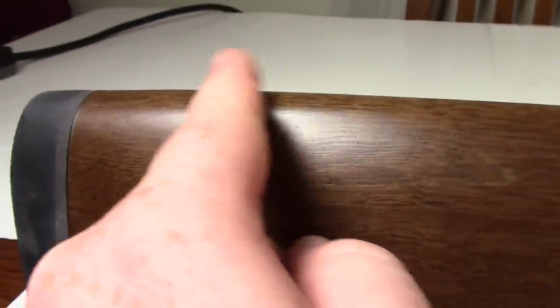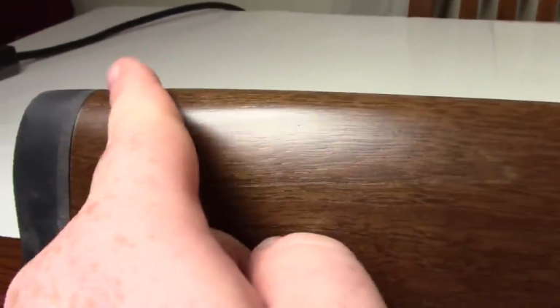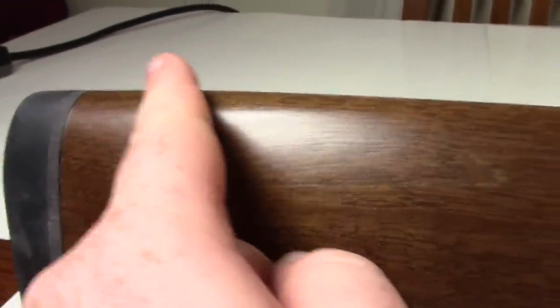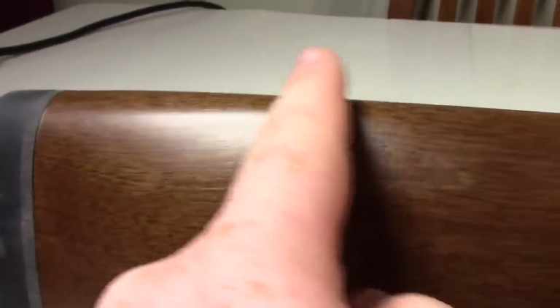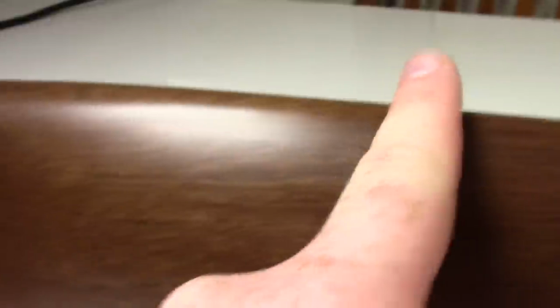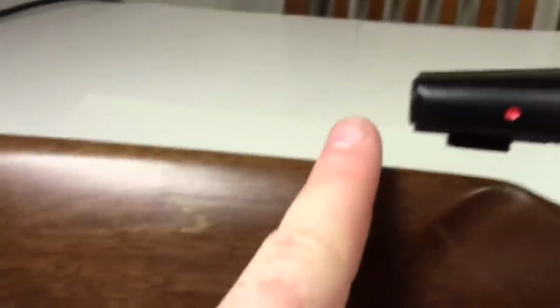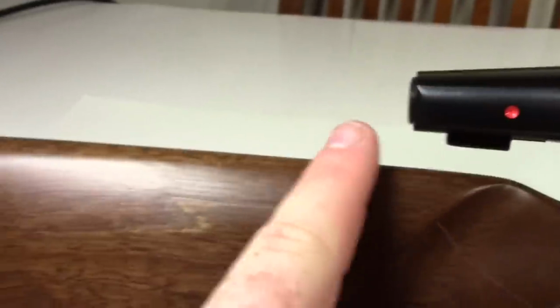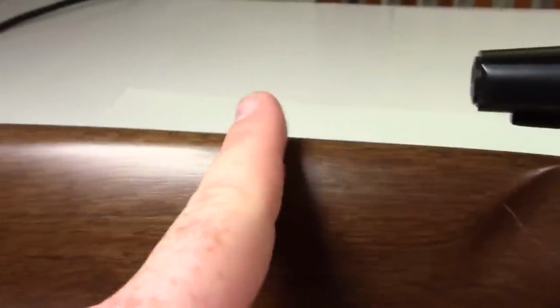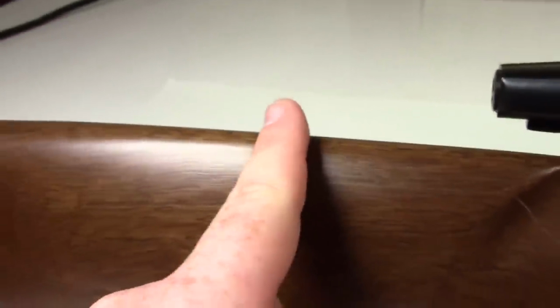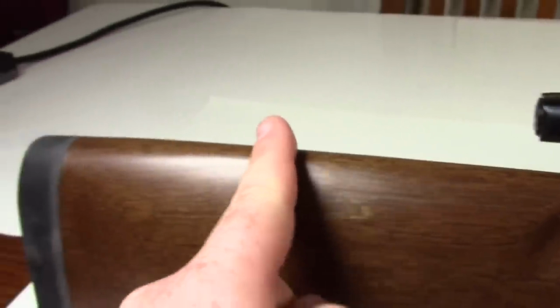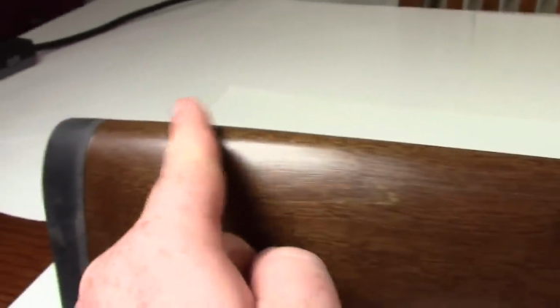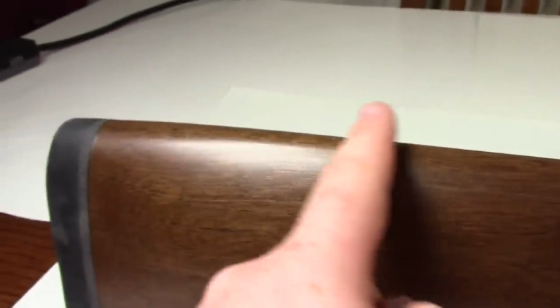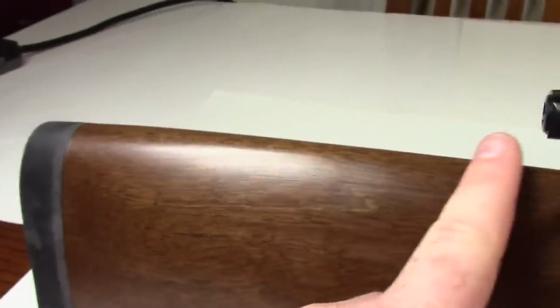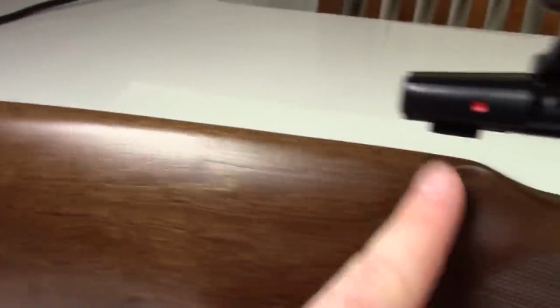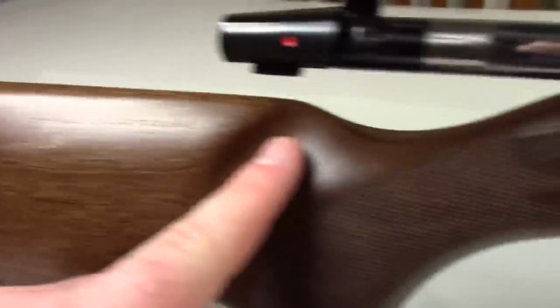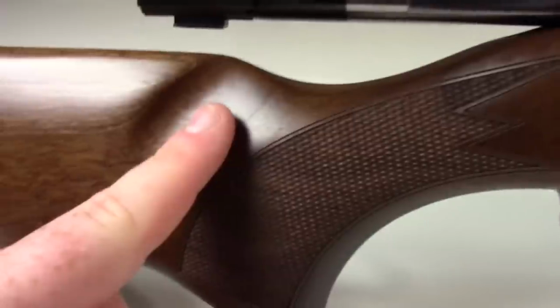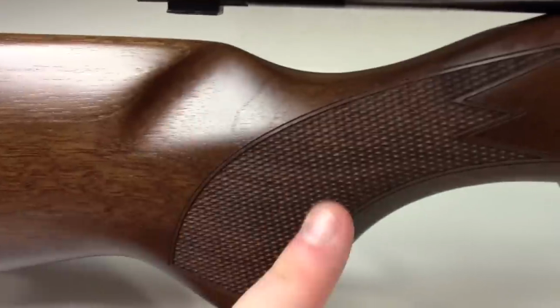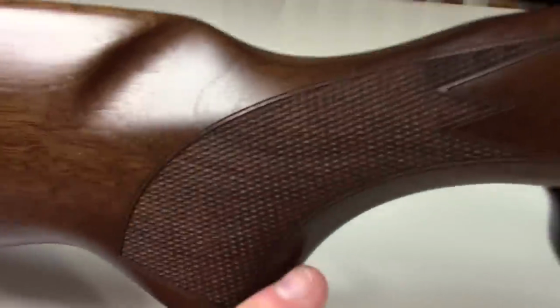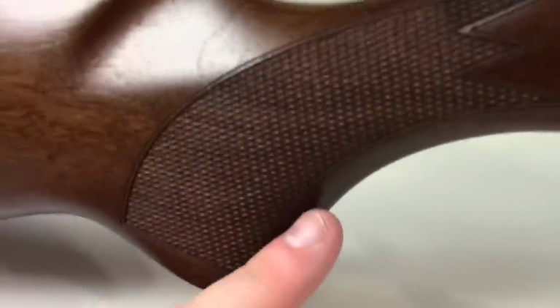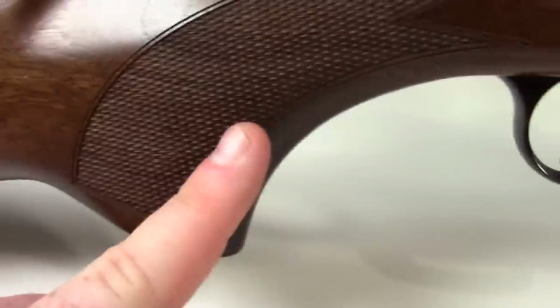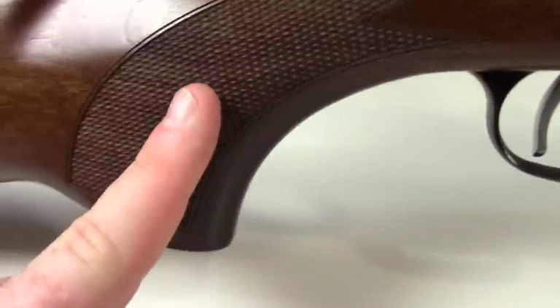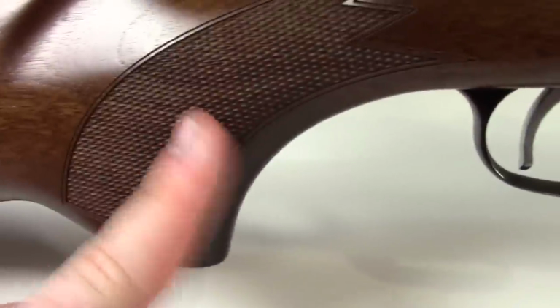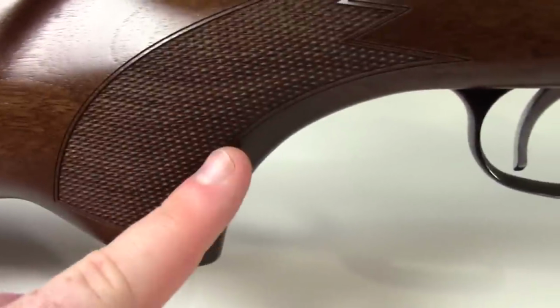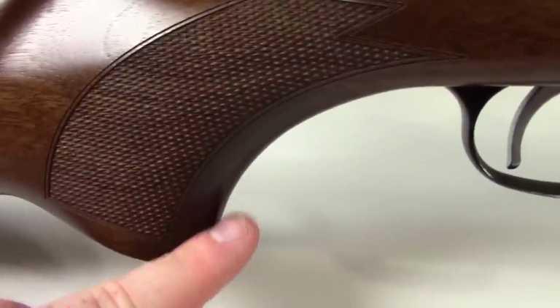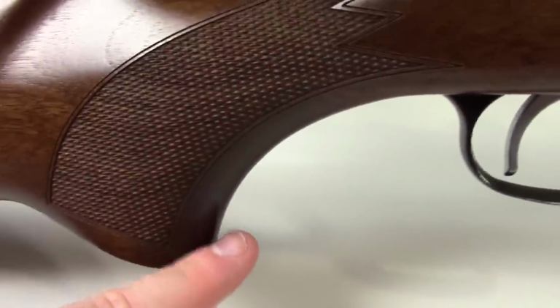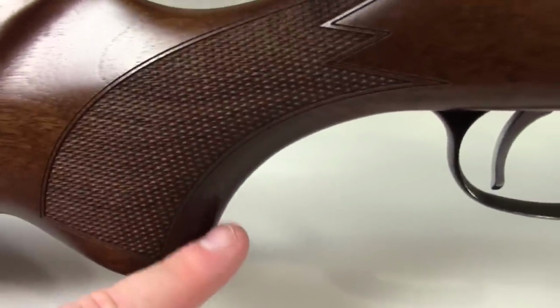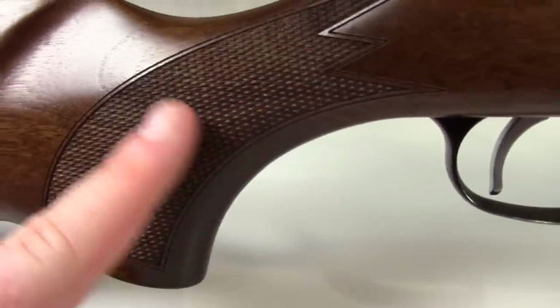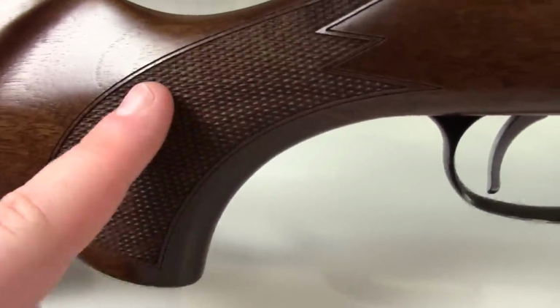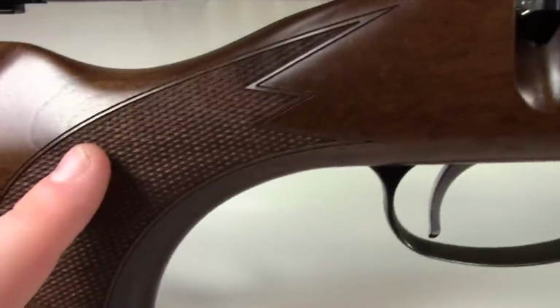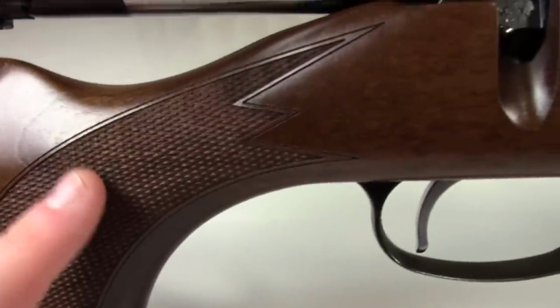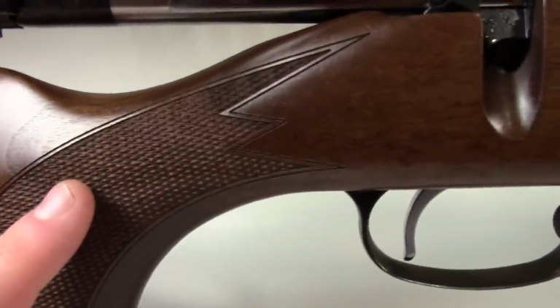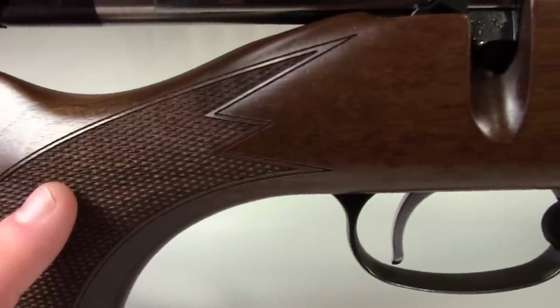The cheek piece is pretty much smooth with a tiny bit of curvature. And then we come into some nice real wood checkering — they do a pretty cool job with that.